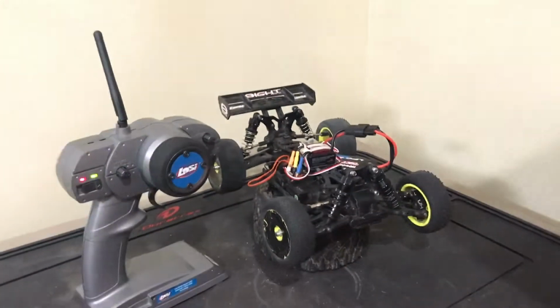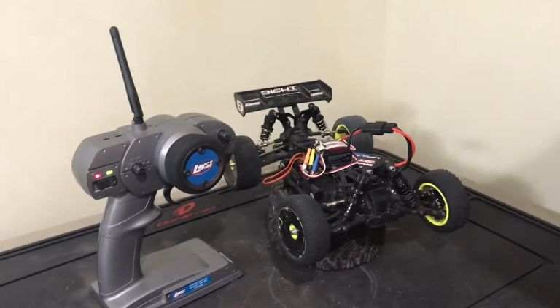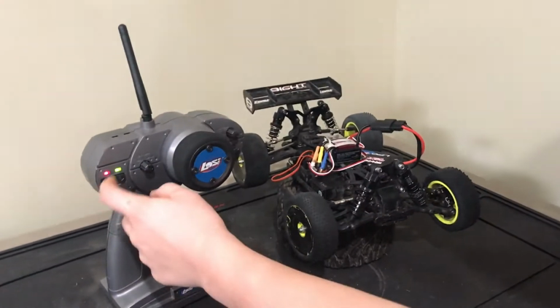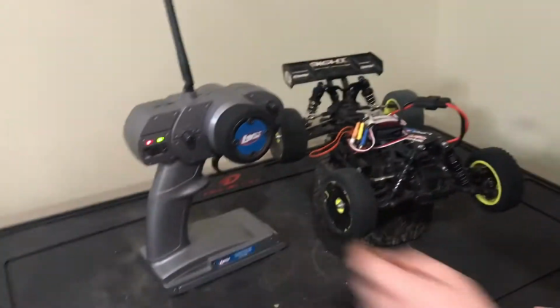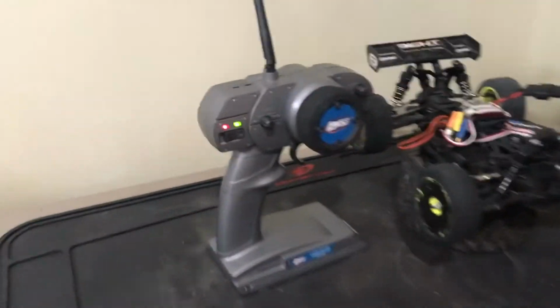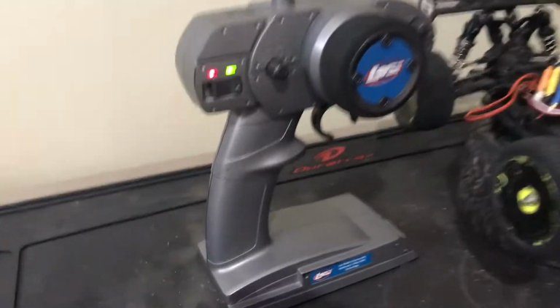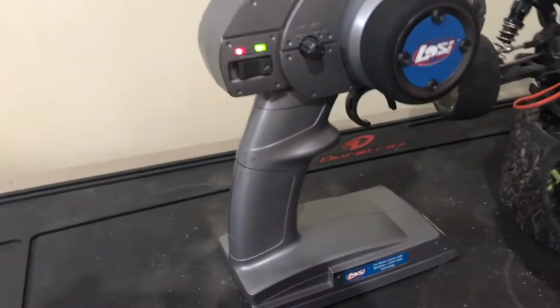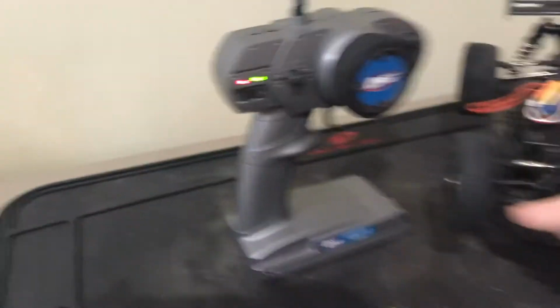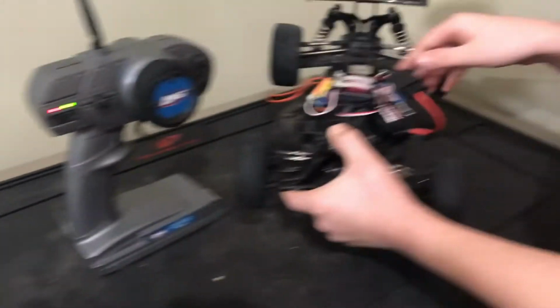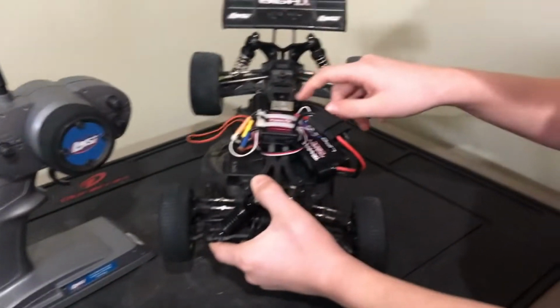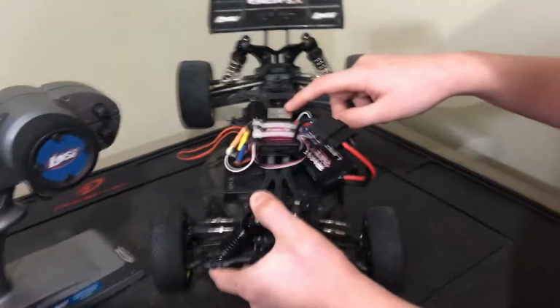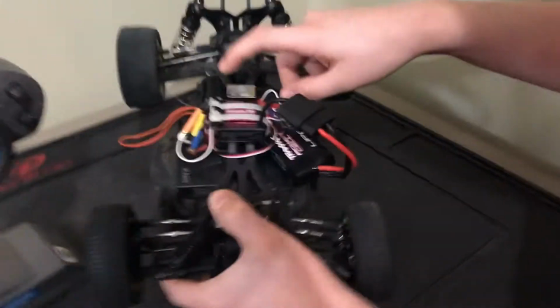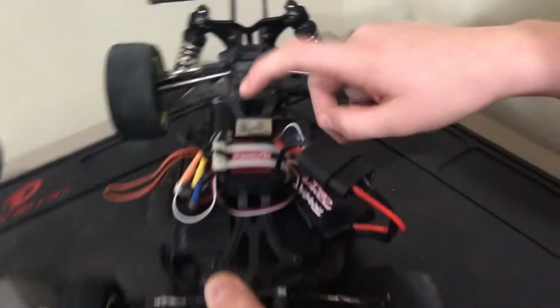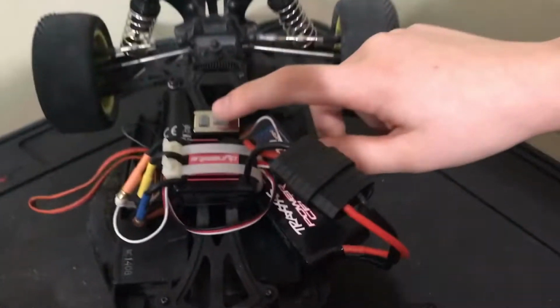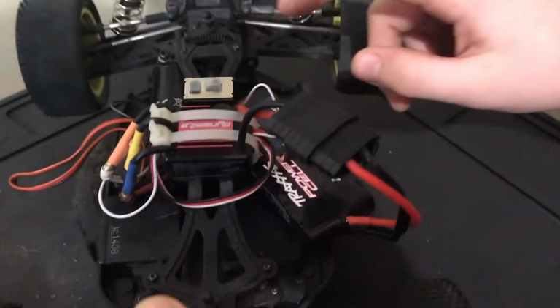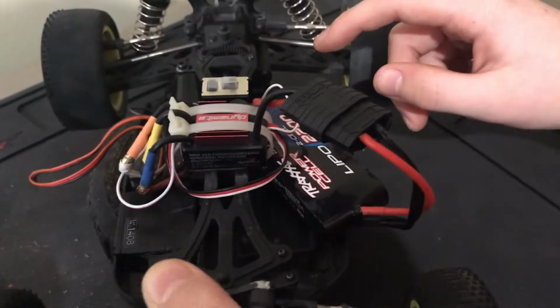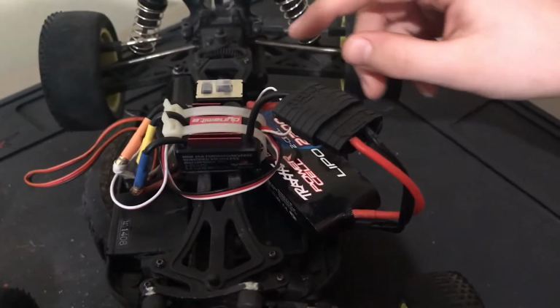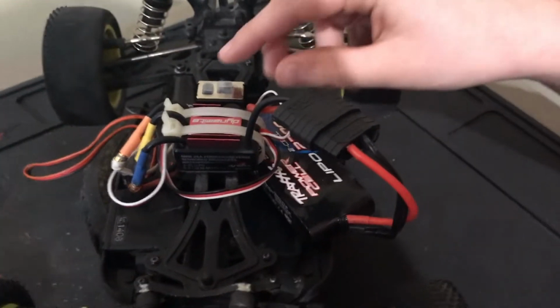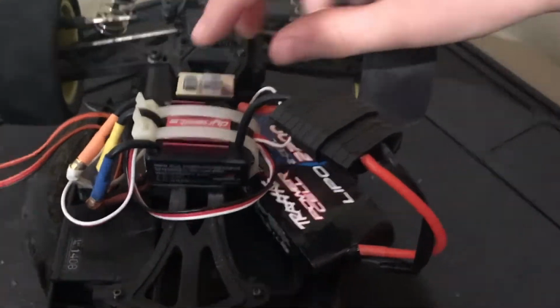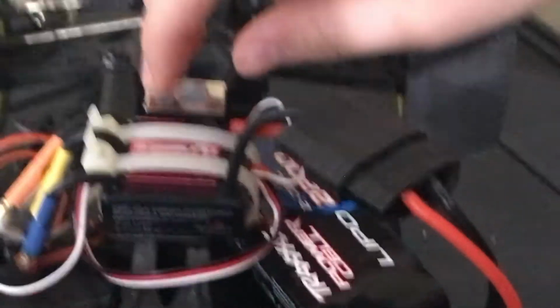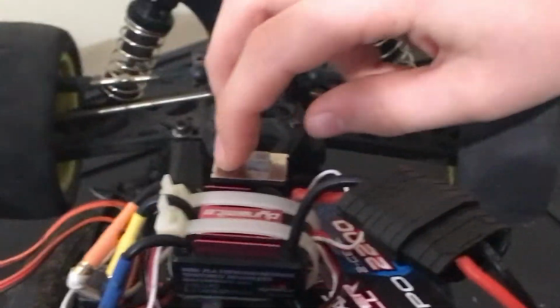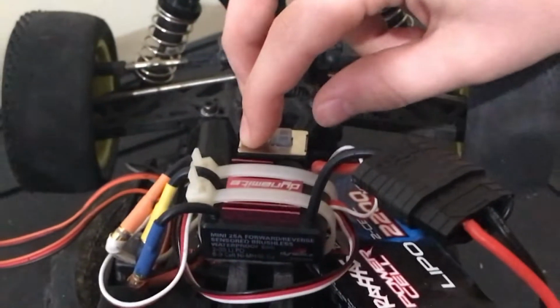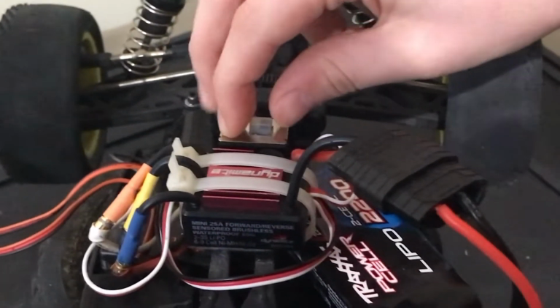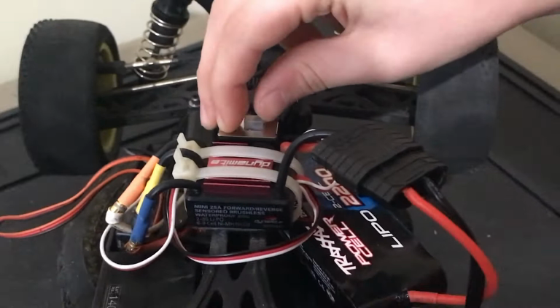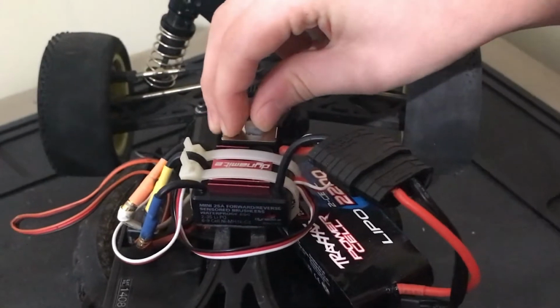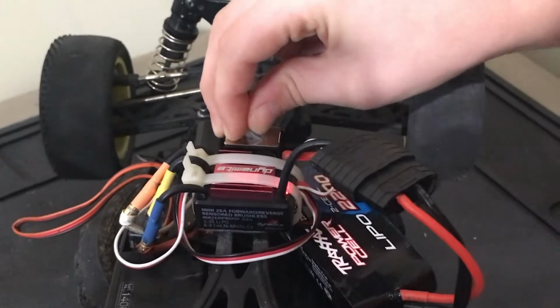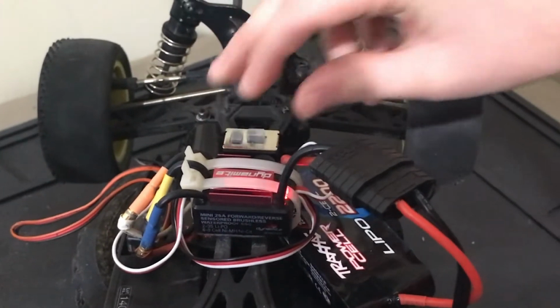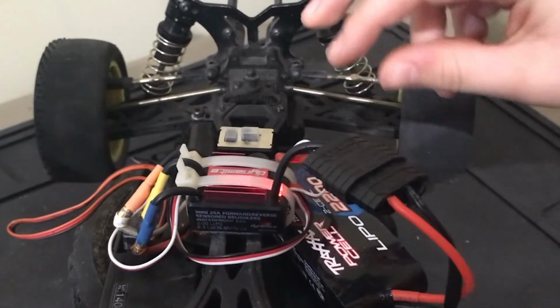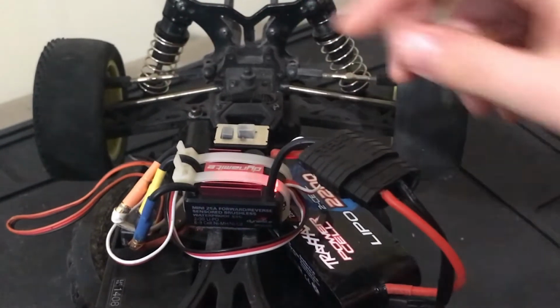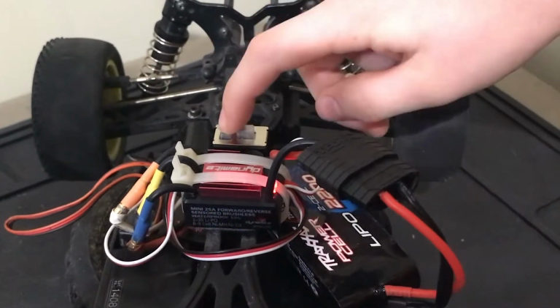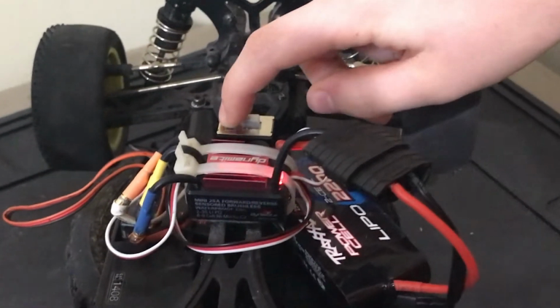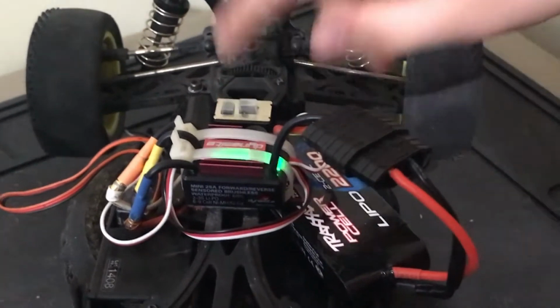Turn your remote on, and there's two things on your RC car: a button and a switch. What you're going to need to do is hold the button and turn on the switch. It should beep.